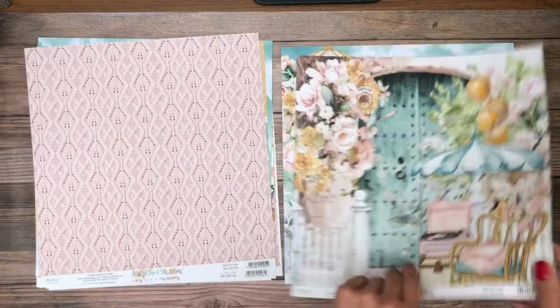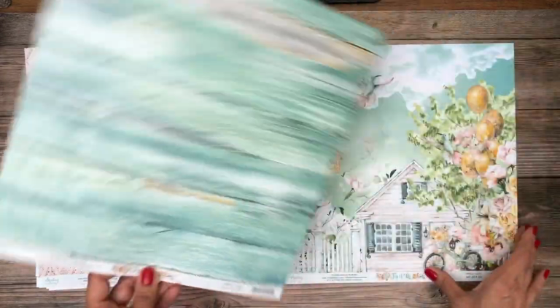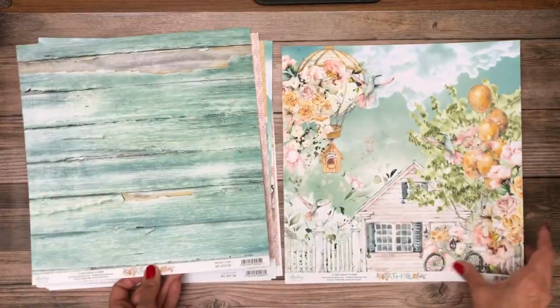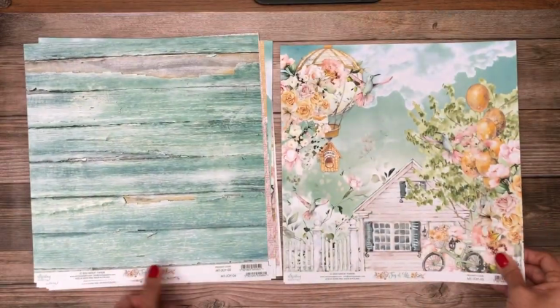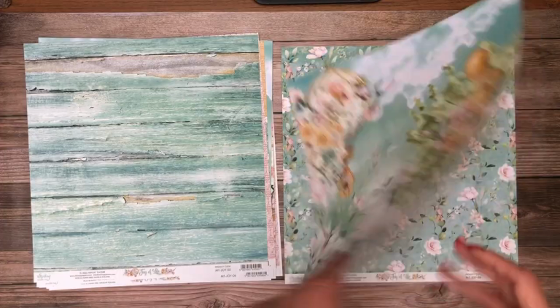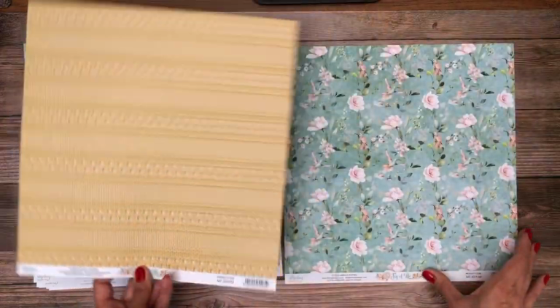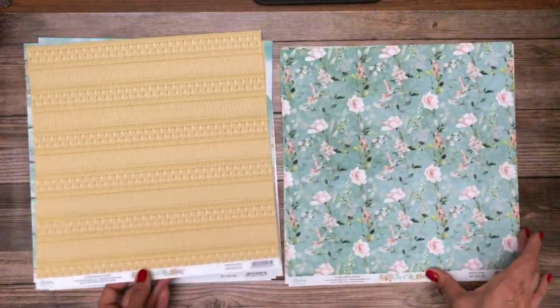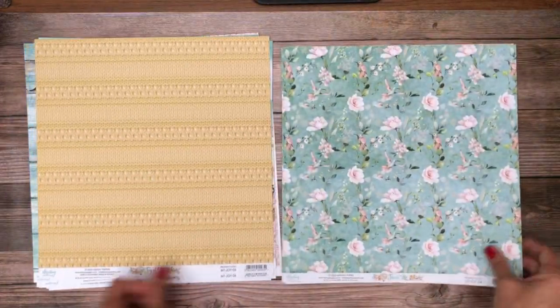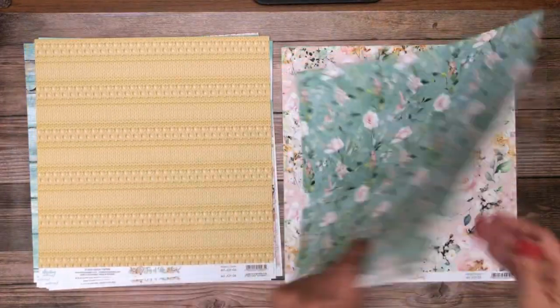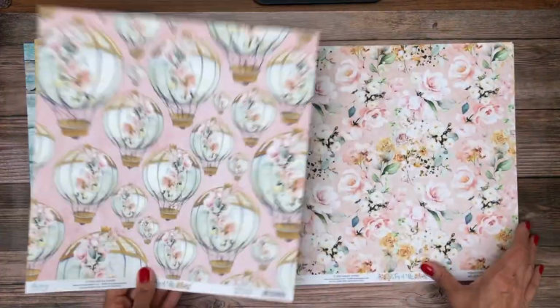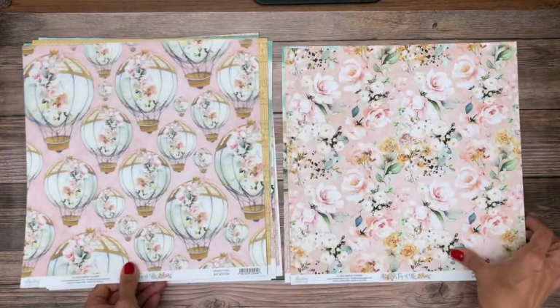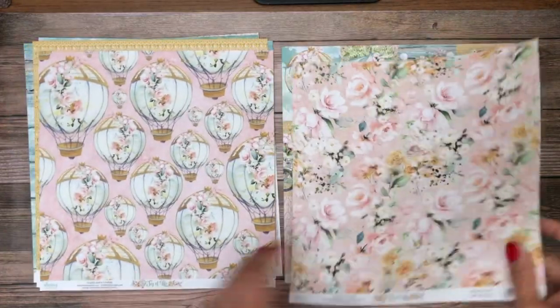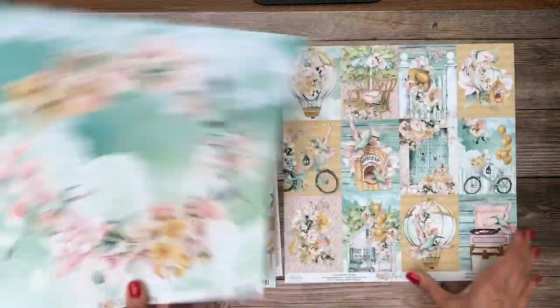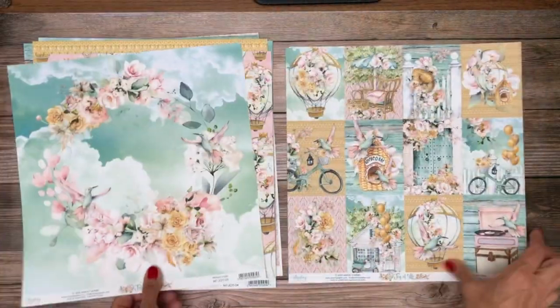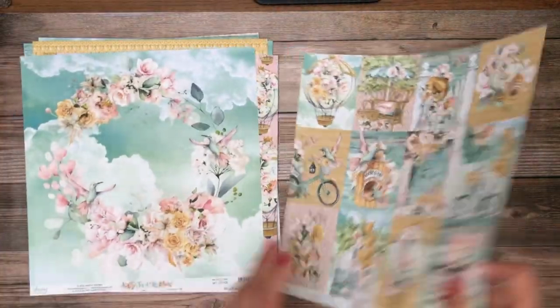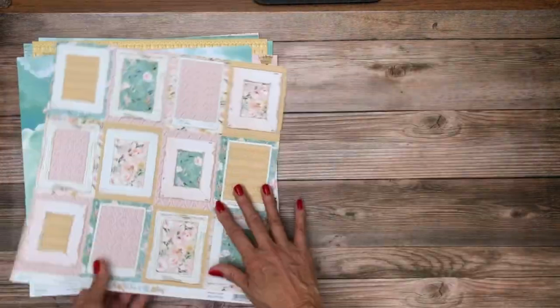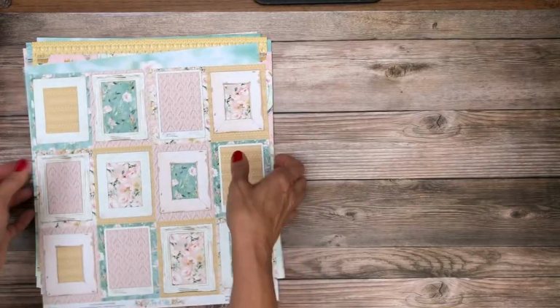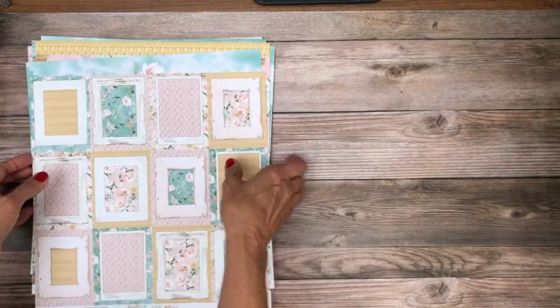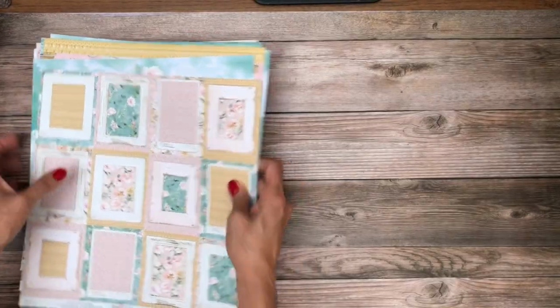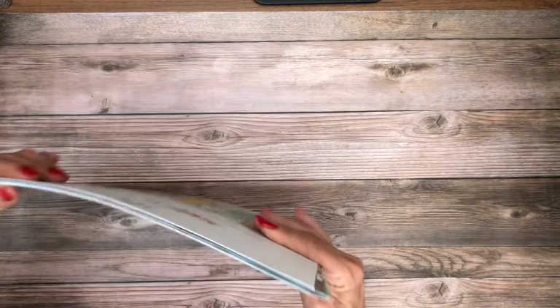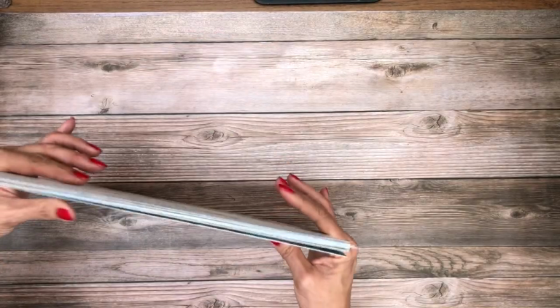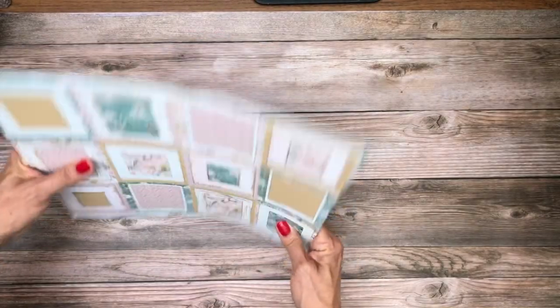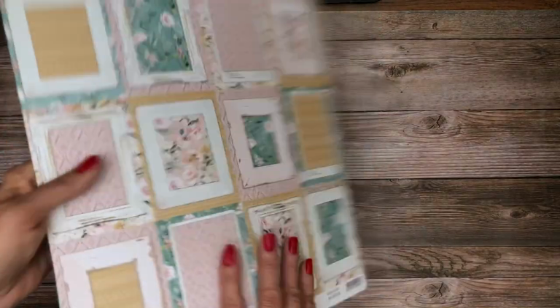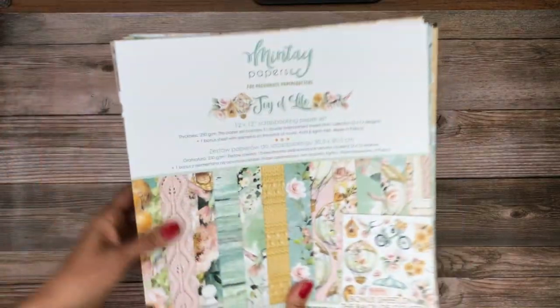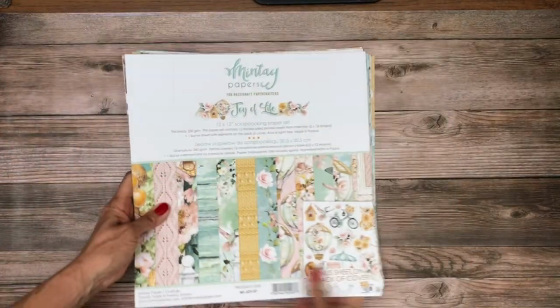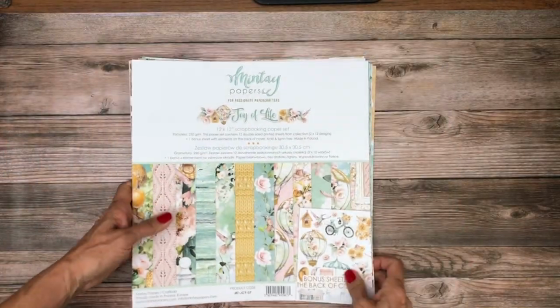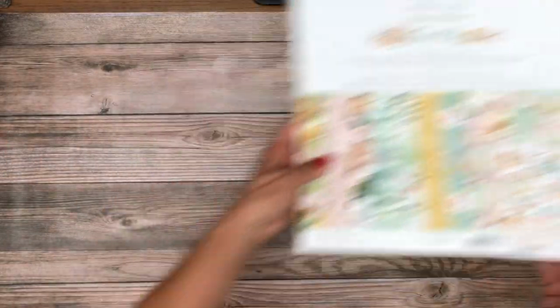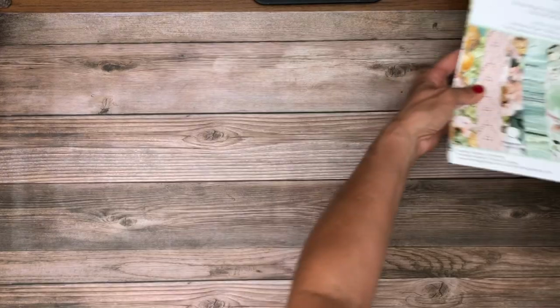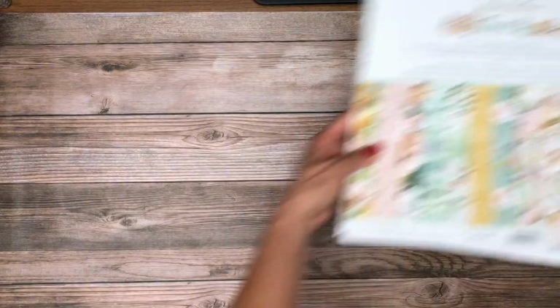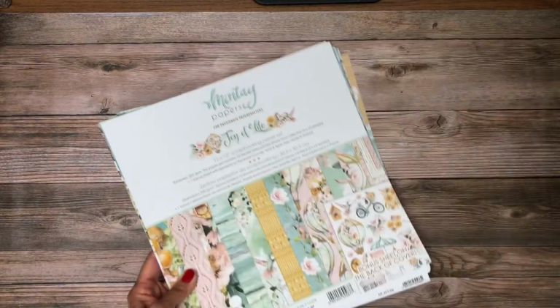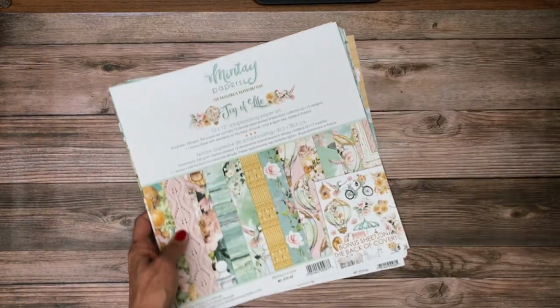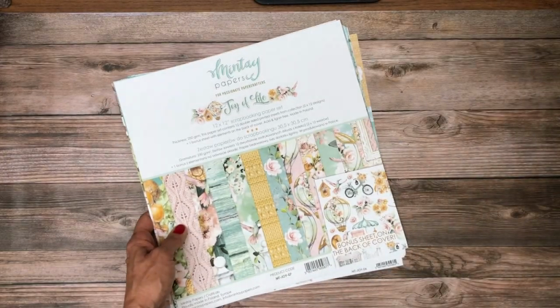It looks like there are two of each design, so instead of putting them back to back they just did one set and then a second set — that's kind of nice, good to know. So that is the collection pack for Joy of Life. I'm going to bring in my next set, I'll be right back.